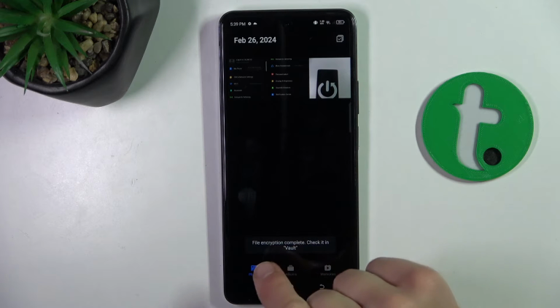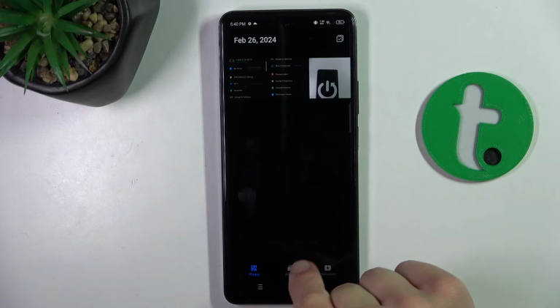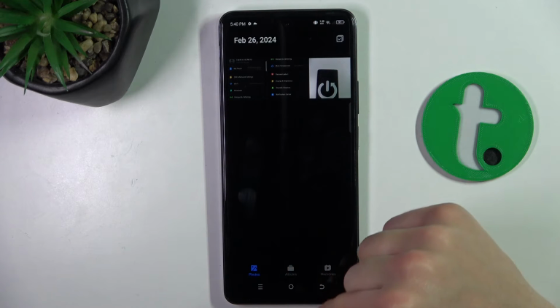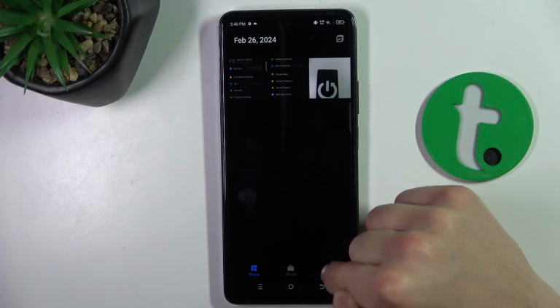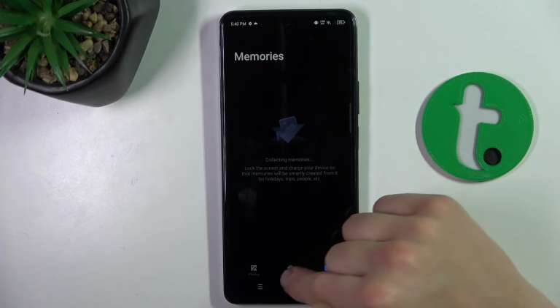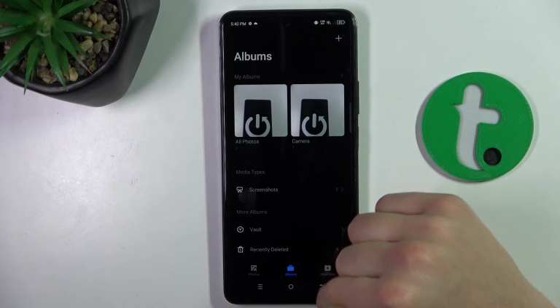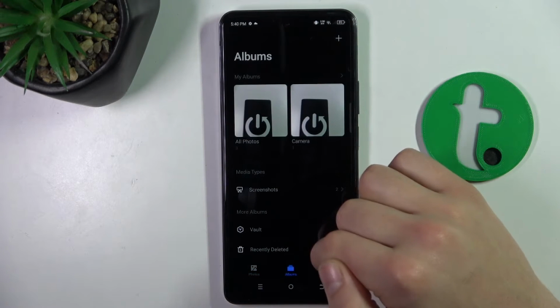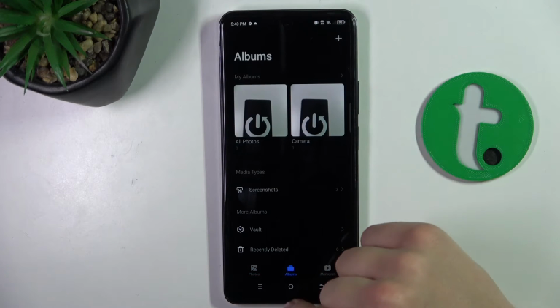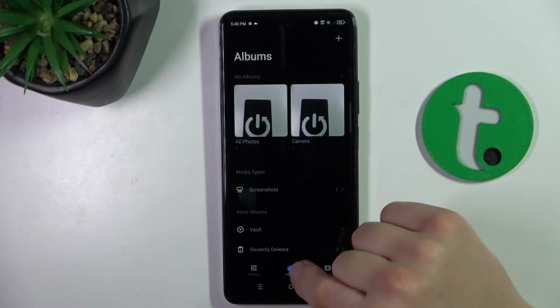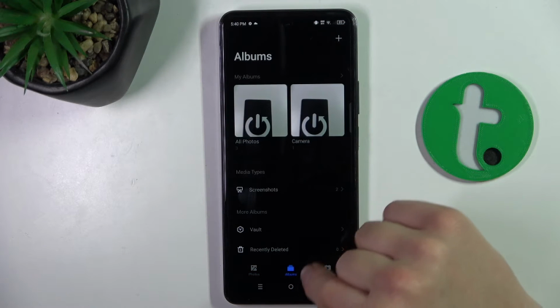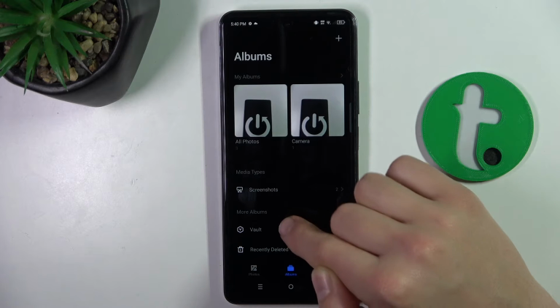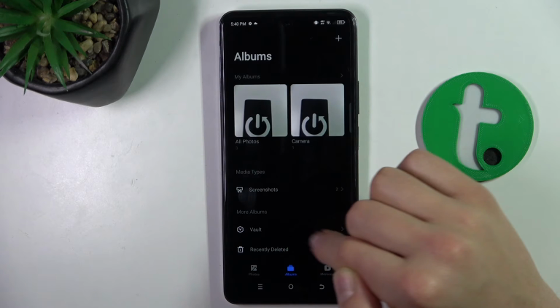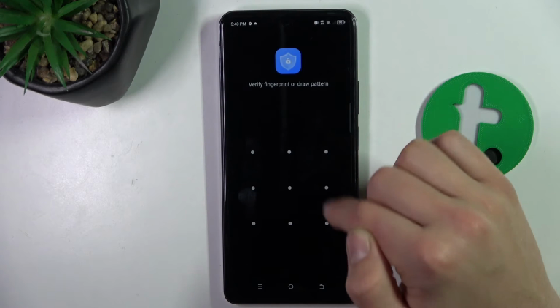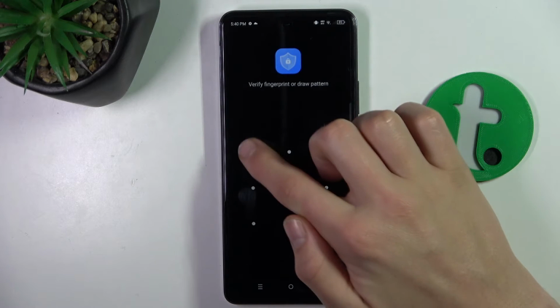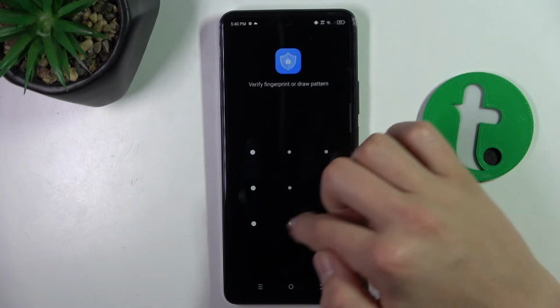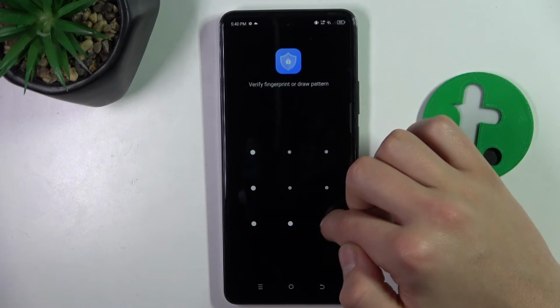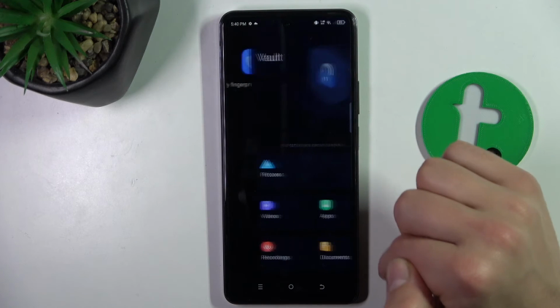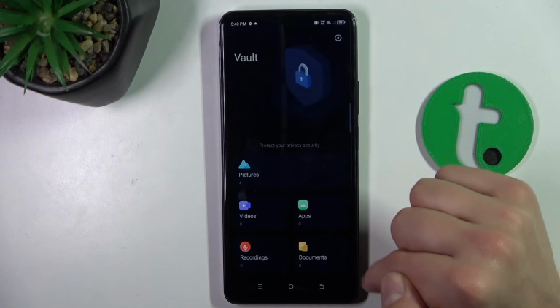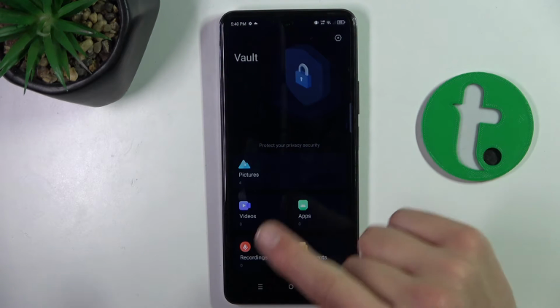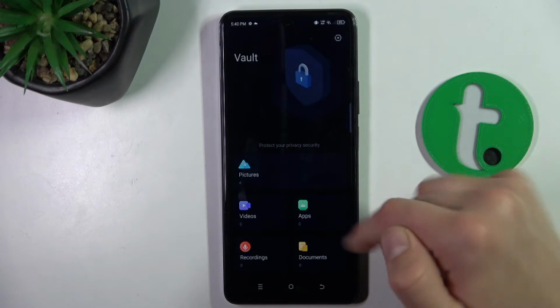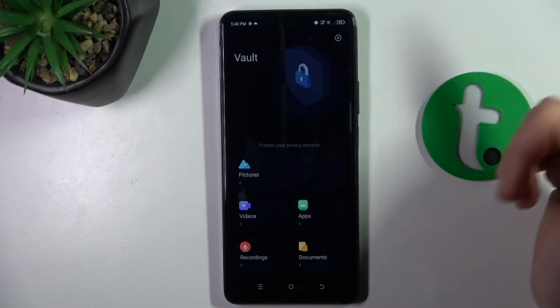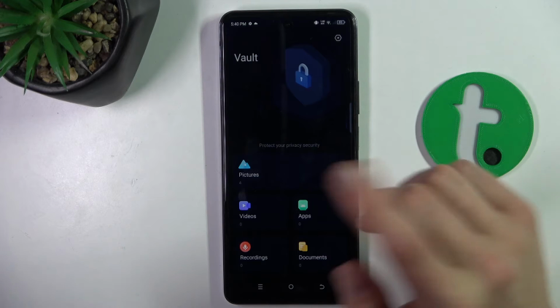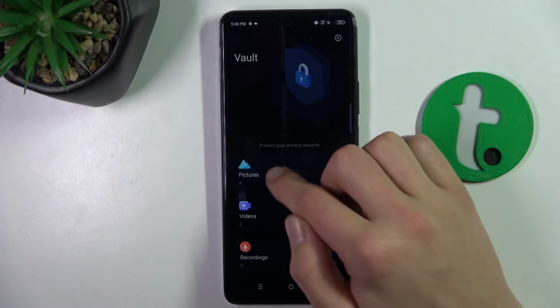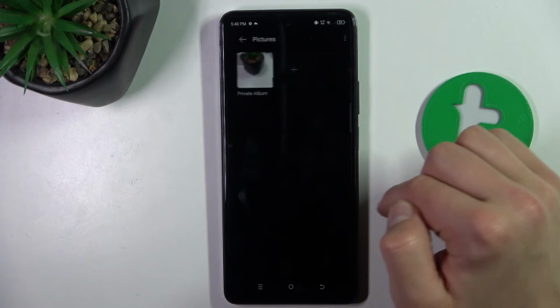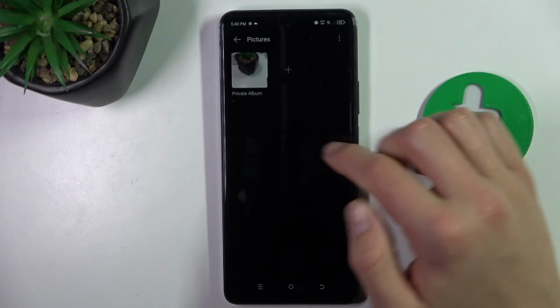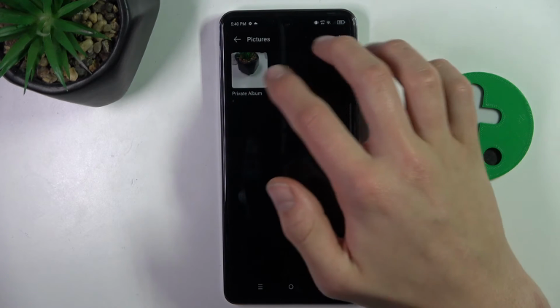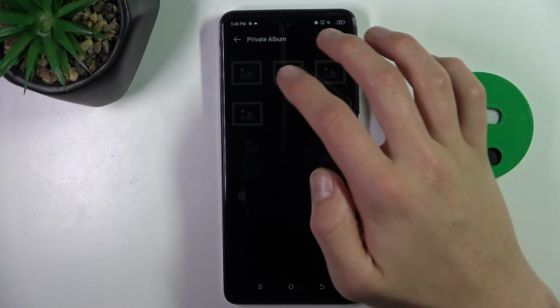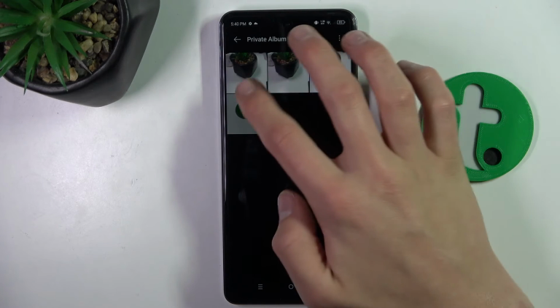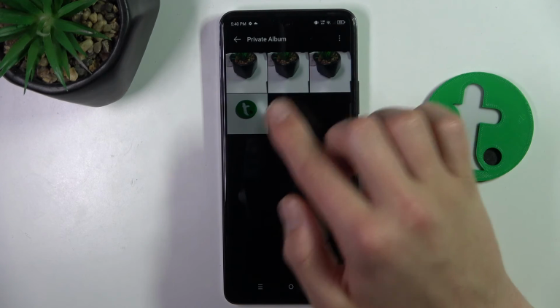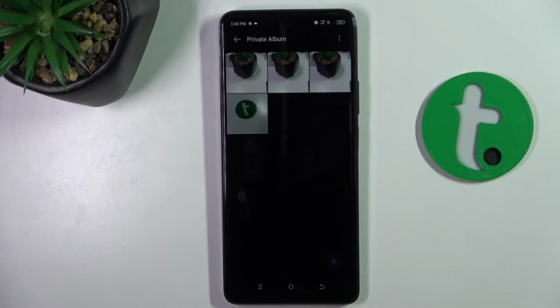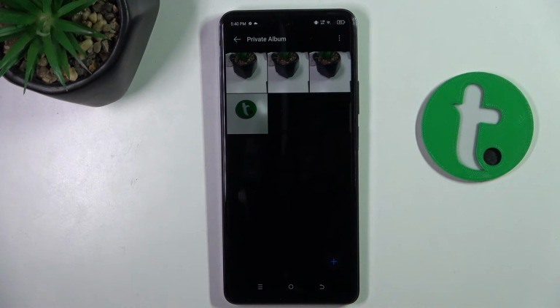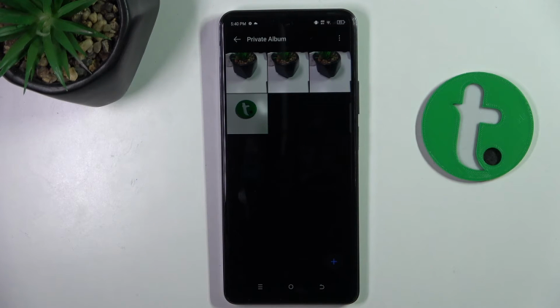Check in the vault — so as you can see, if I go to the albums now and click vault, I have to retype the password to enter the vault, and as you can see I have all the pictures that I have previously hidden here.